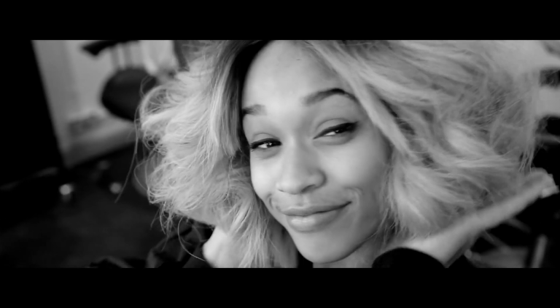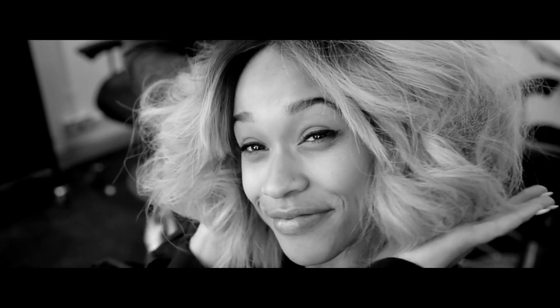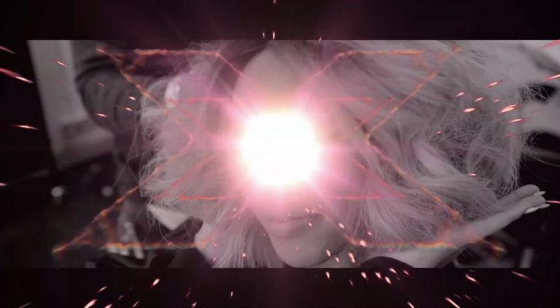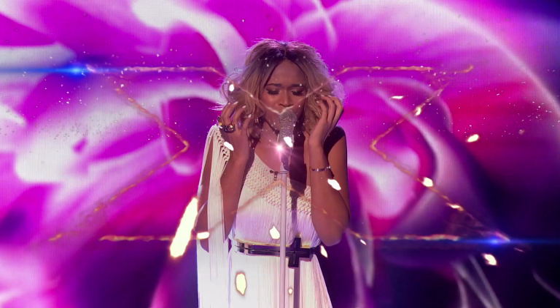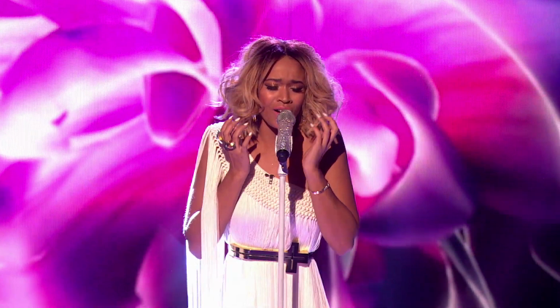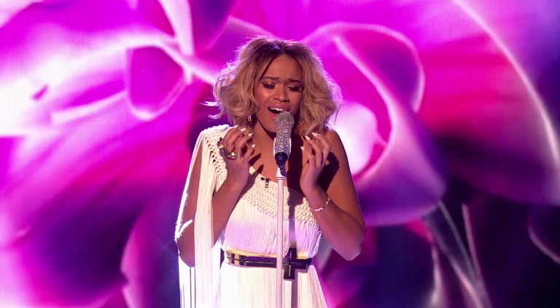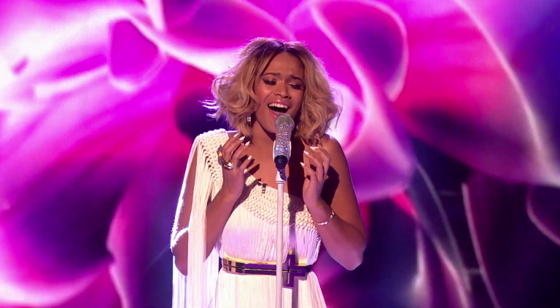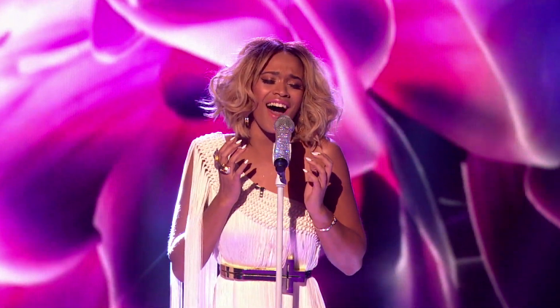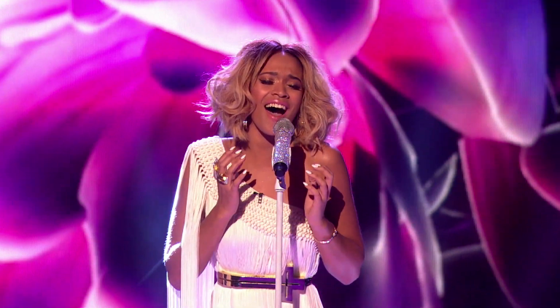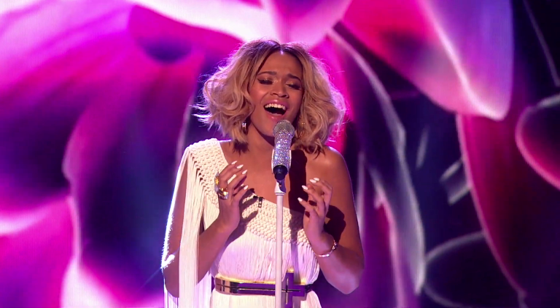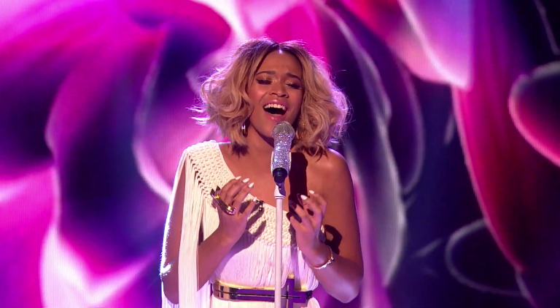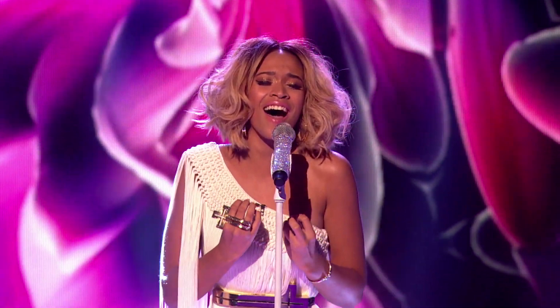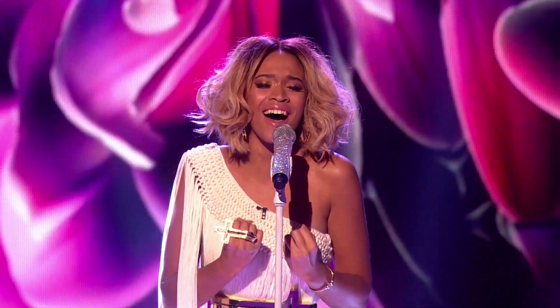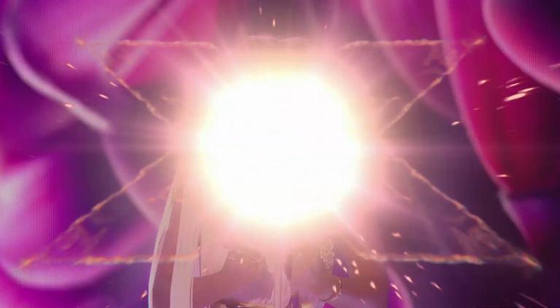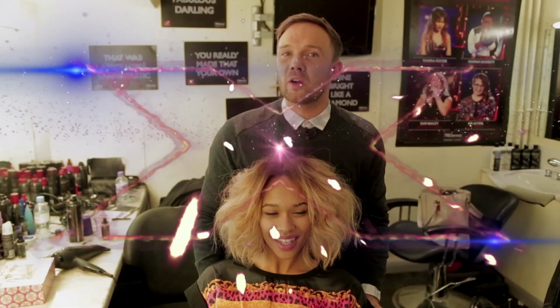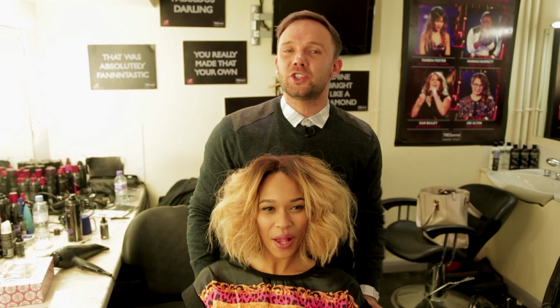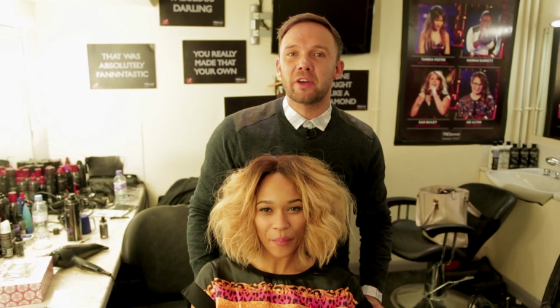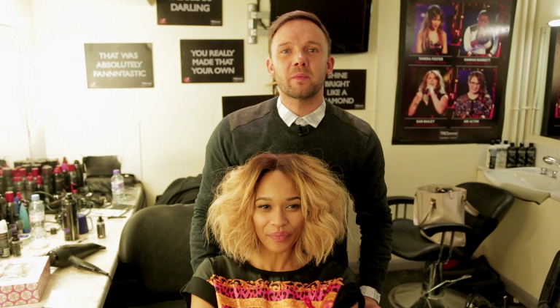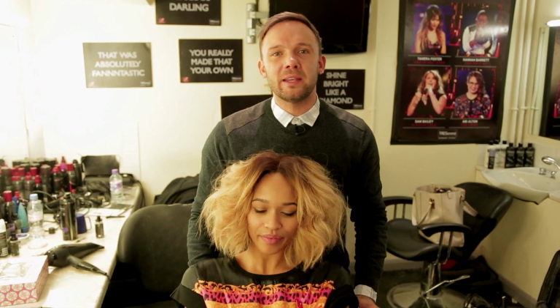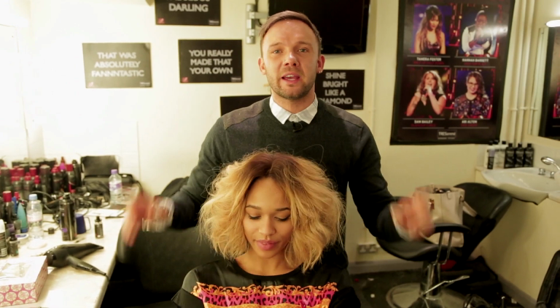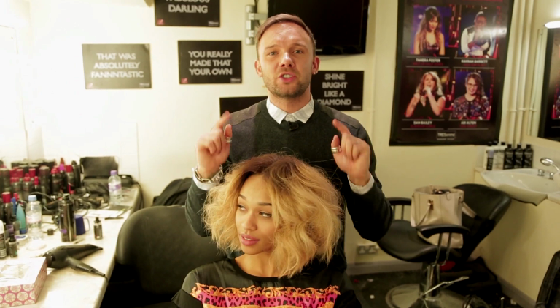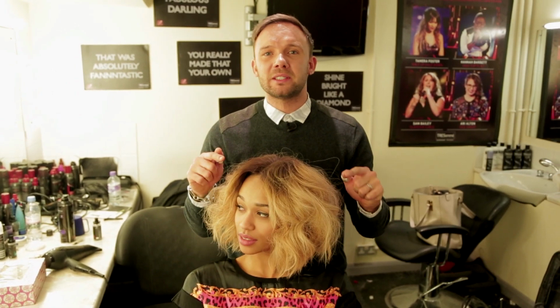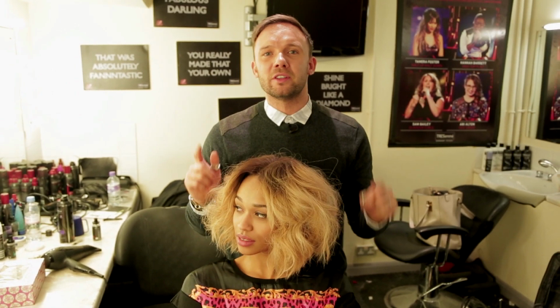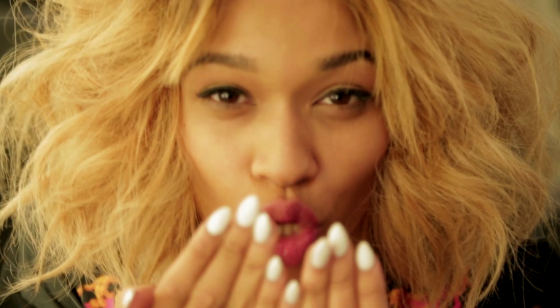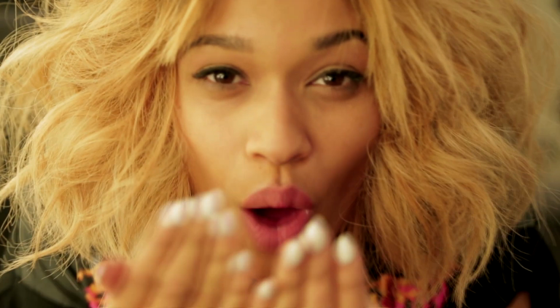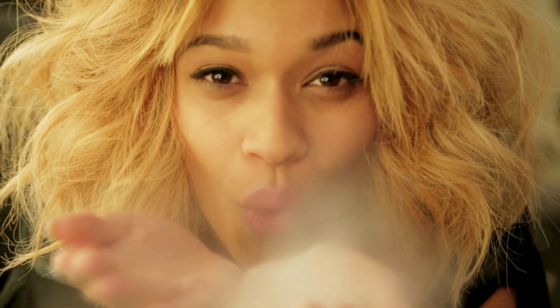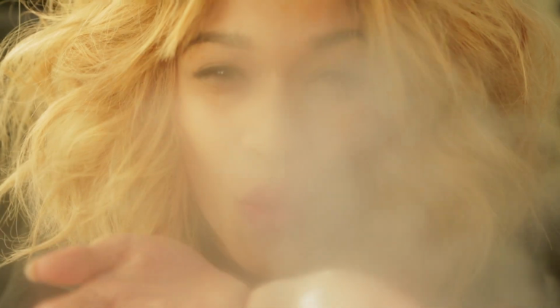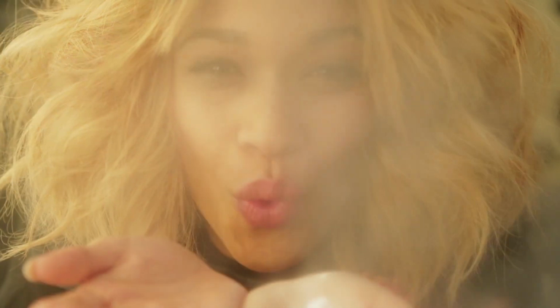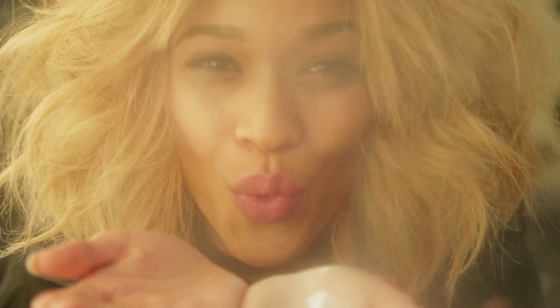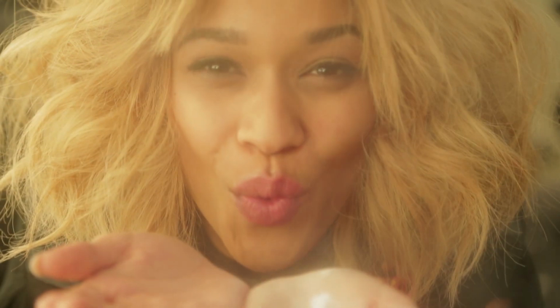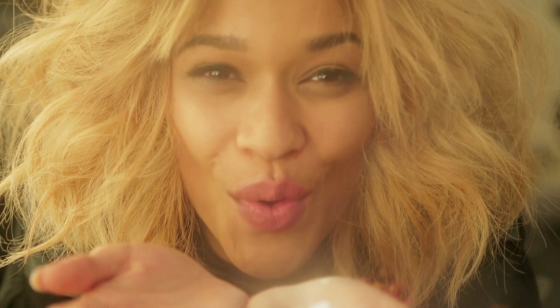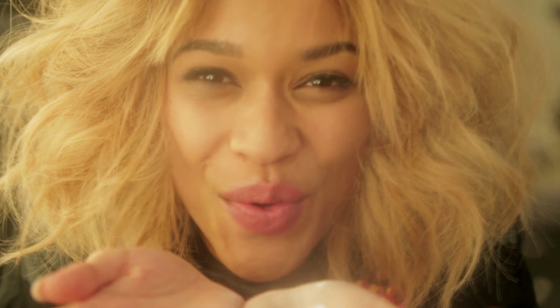That is Tamira's finished look from last Saturday's show. Please come back next week where I will be sharing some amazing Jamie Stephens X Factor Tresemme Hair Salon top tips.